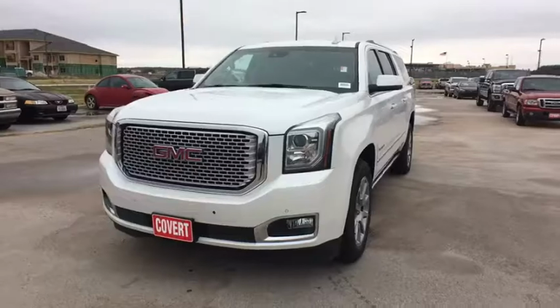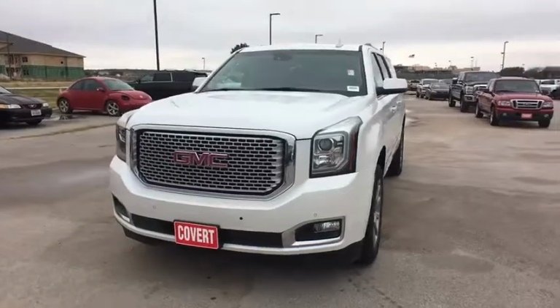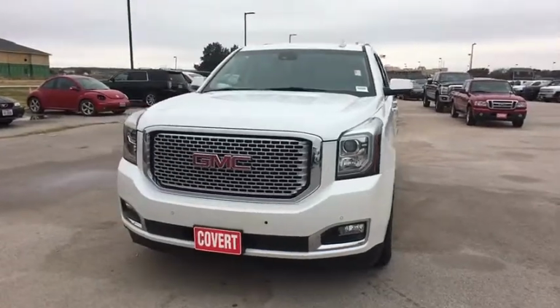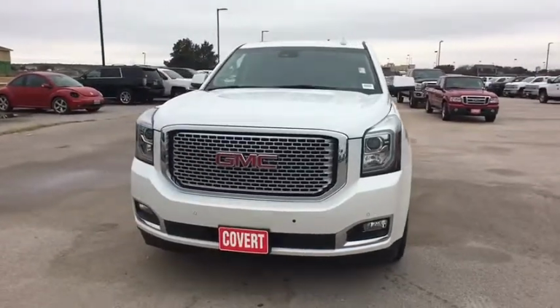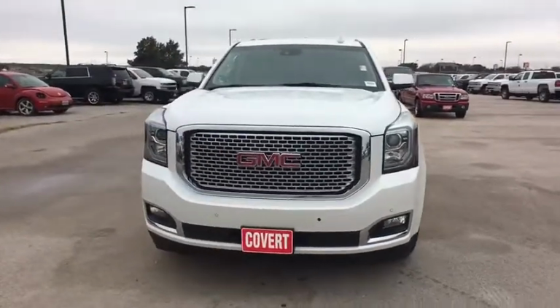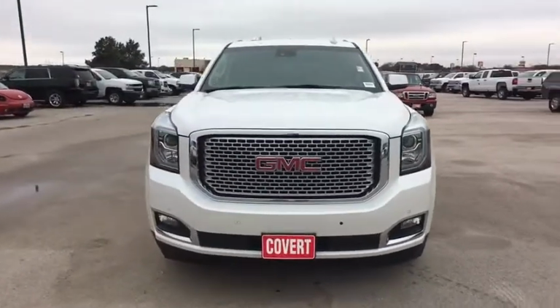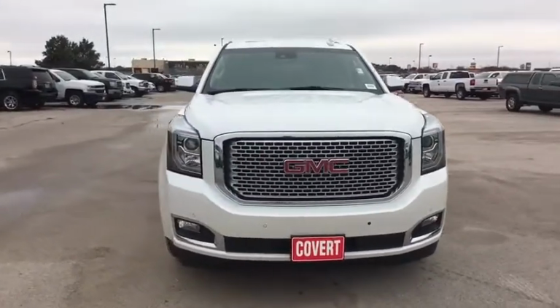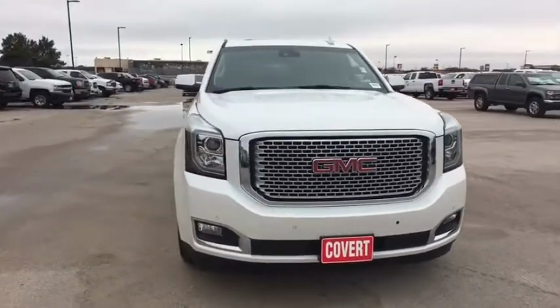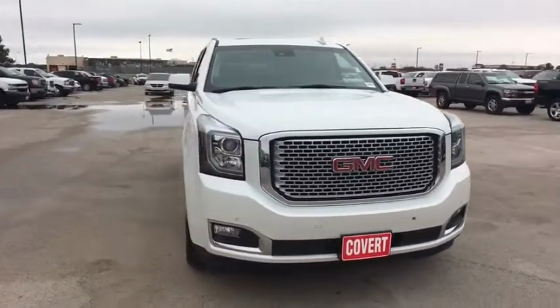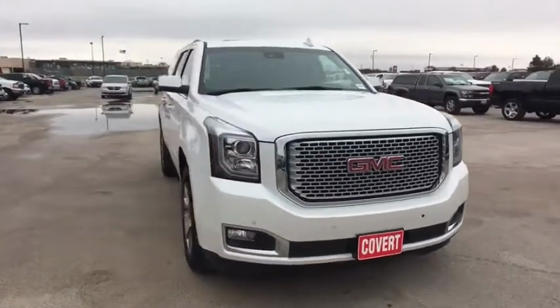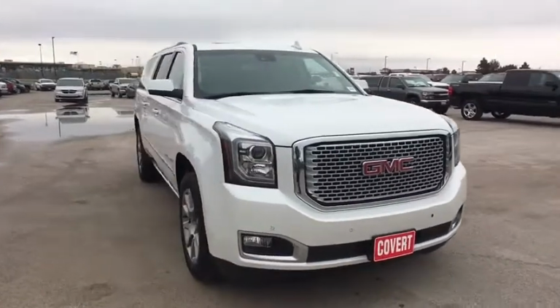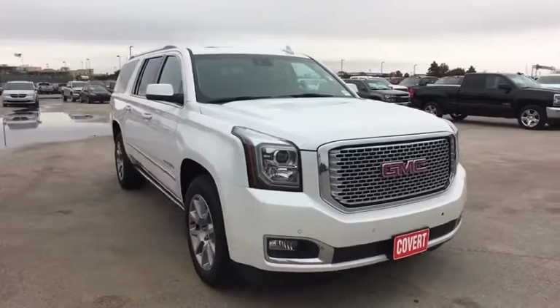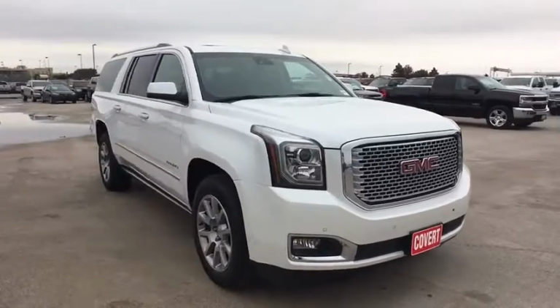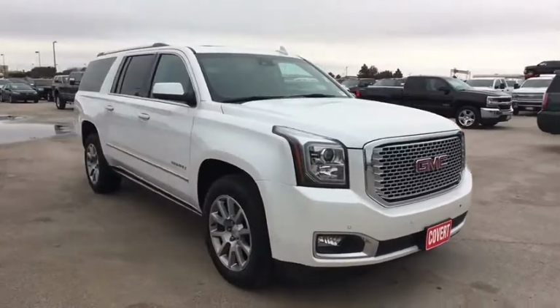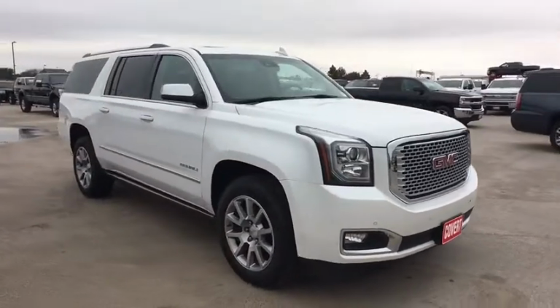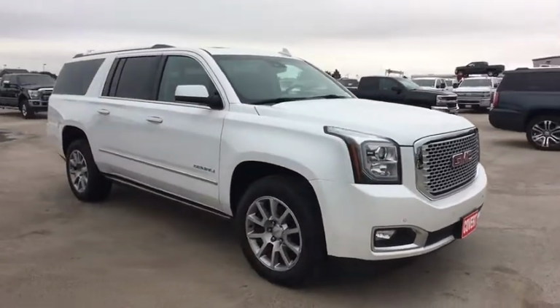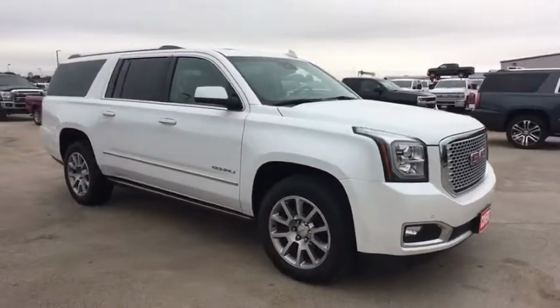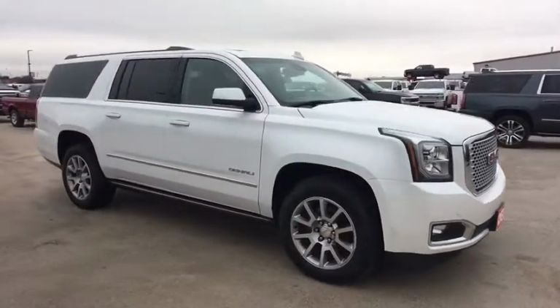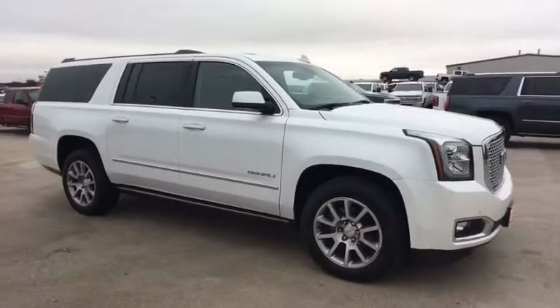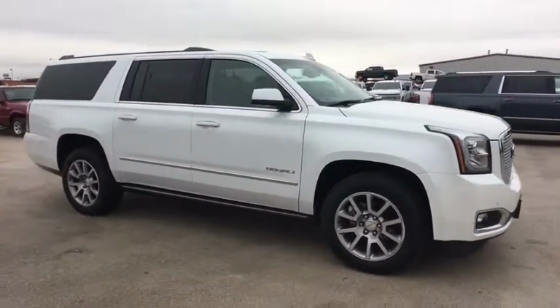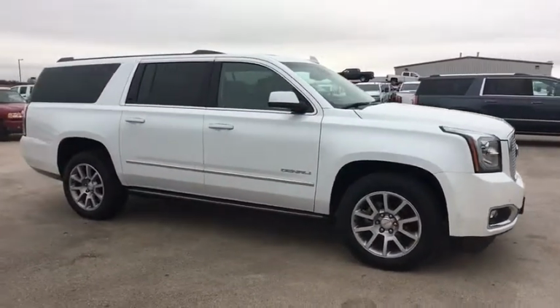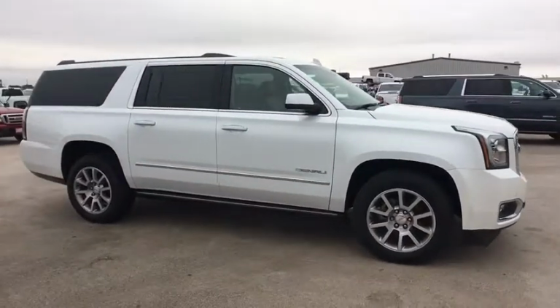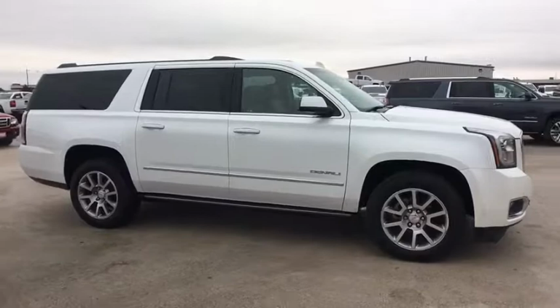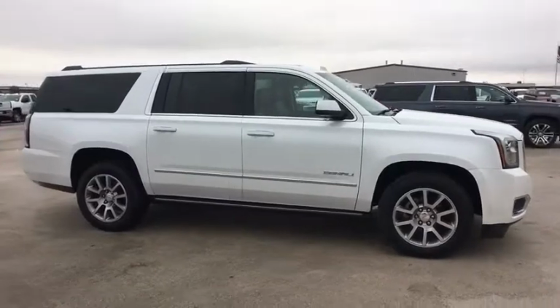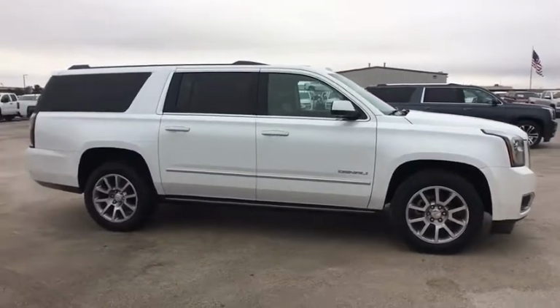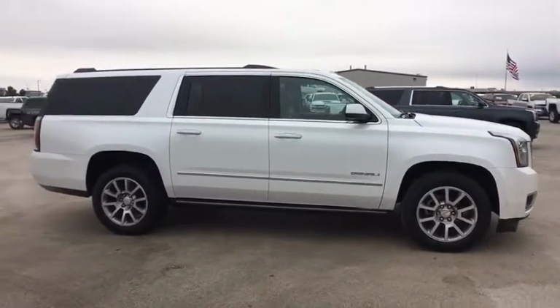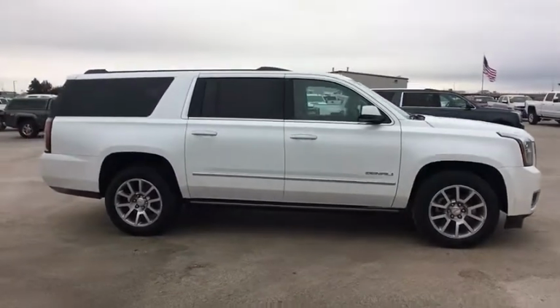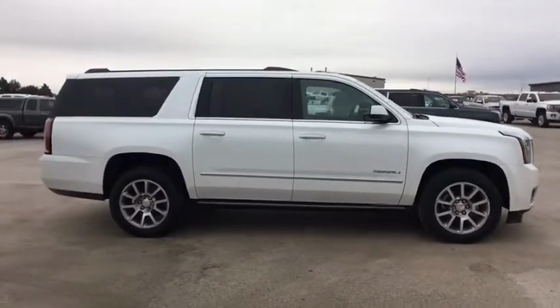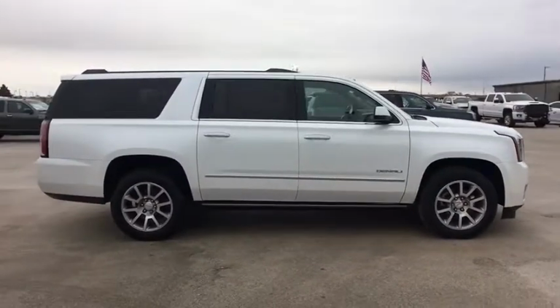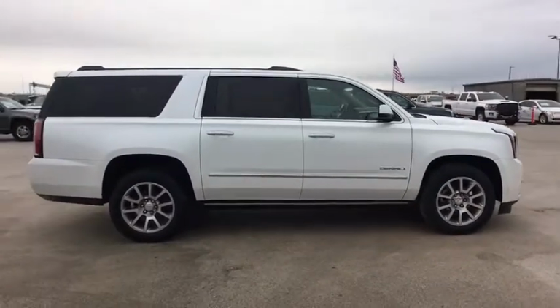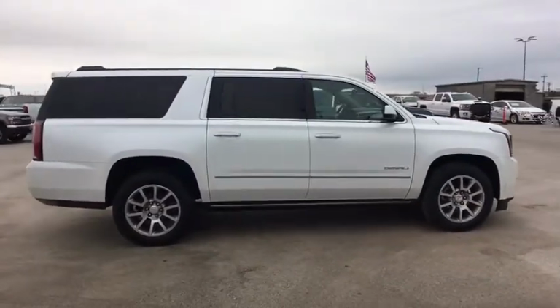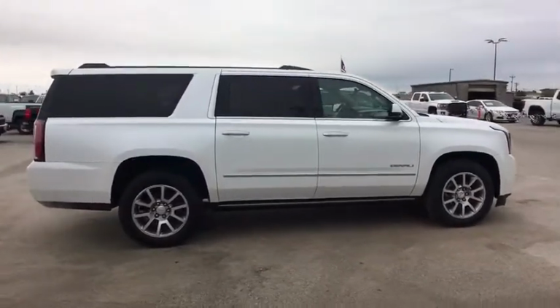The 2017 GMC Yukon XL. The GMC Yukon XL is a great choice for families who need a full-size SUV with maximum seating. The looks don't hurt either. This vehicle has less than 55,000 miles.